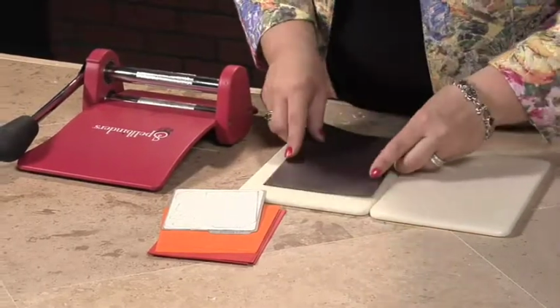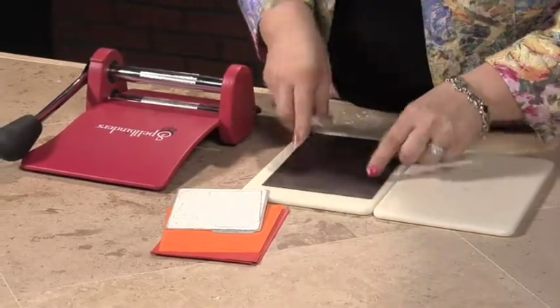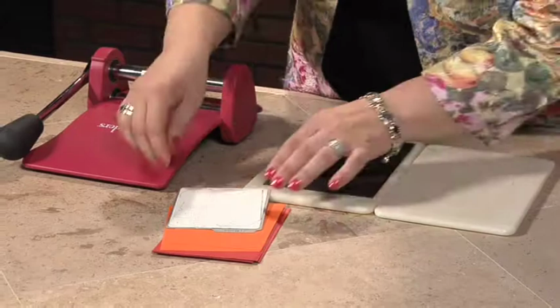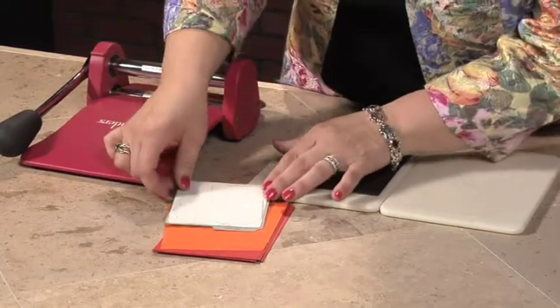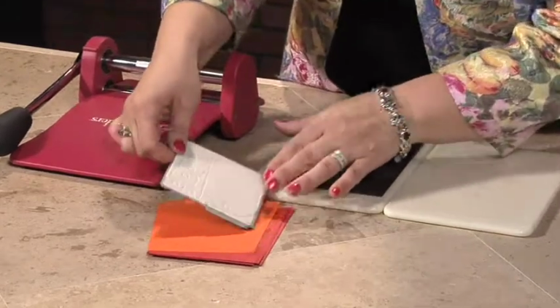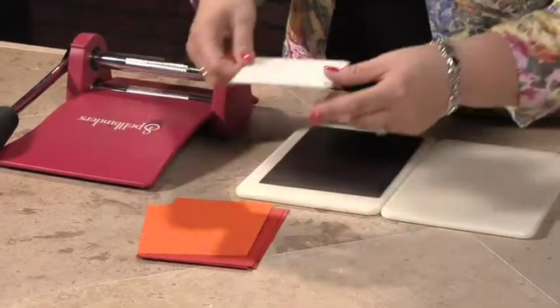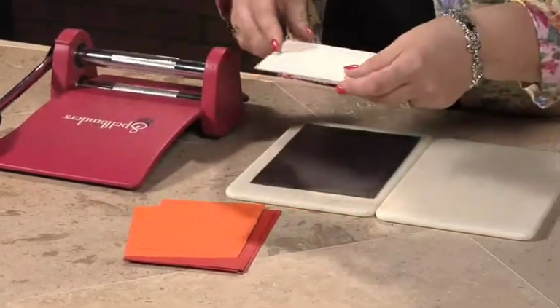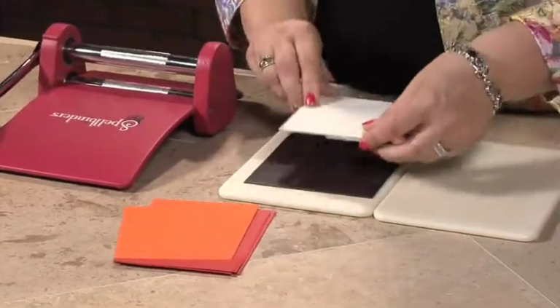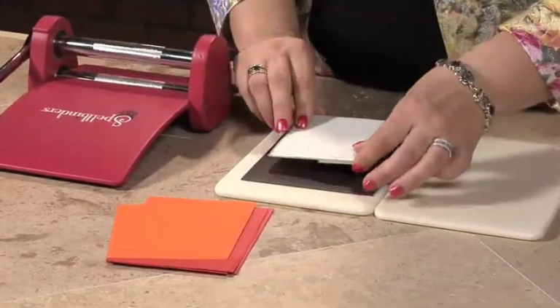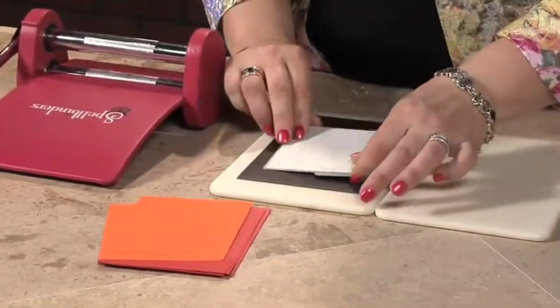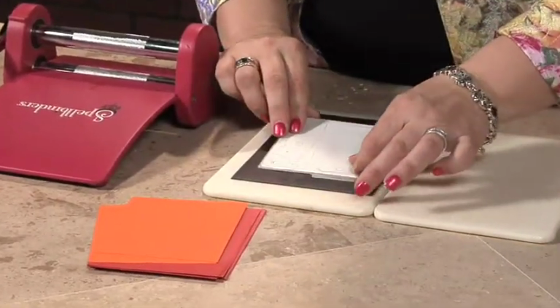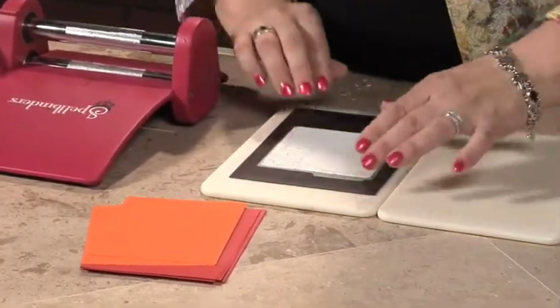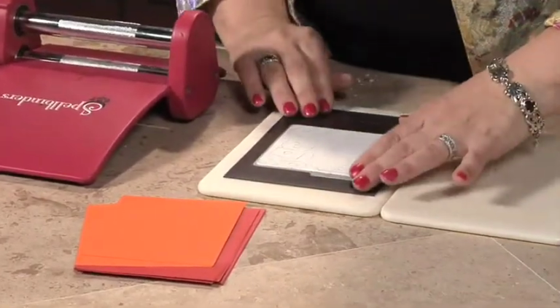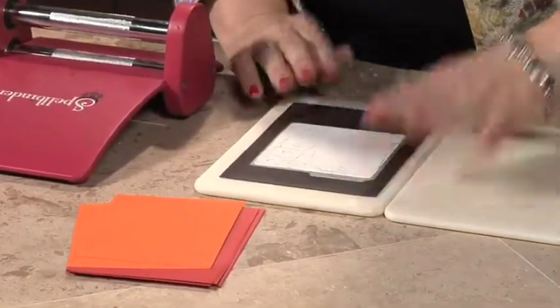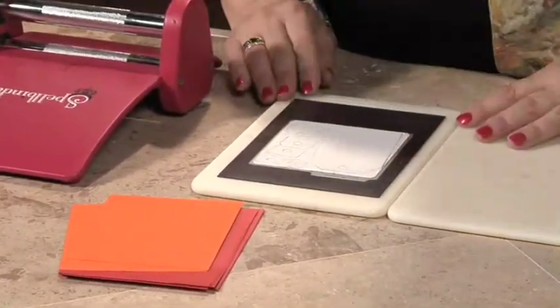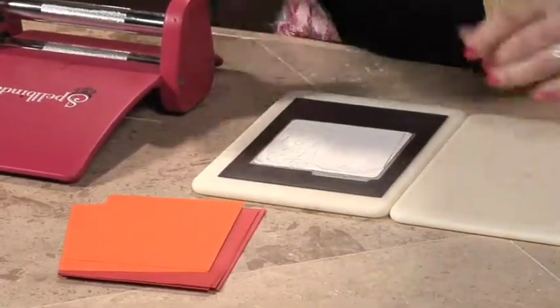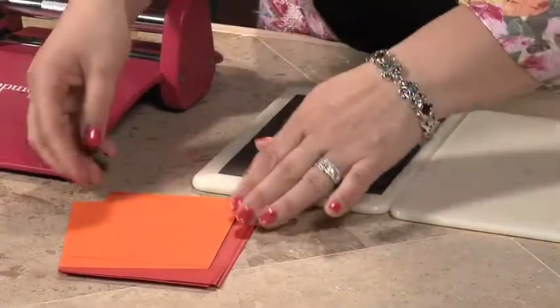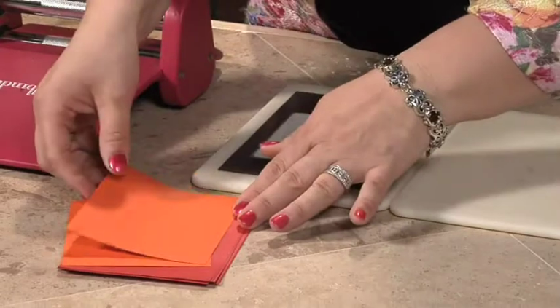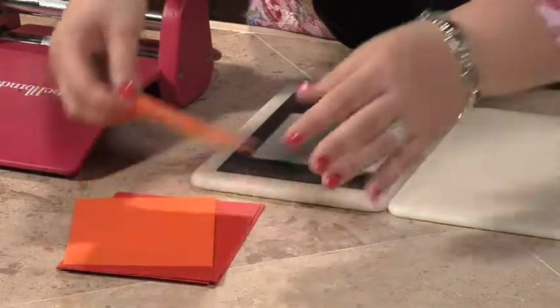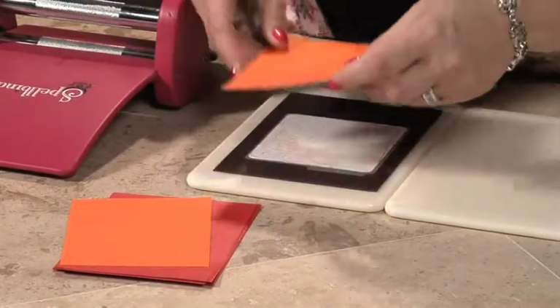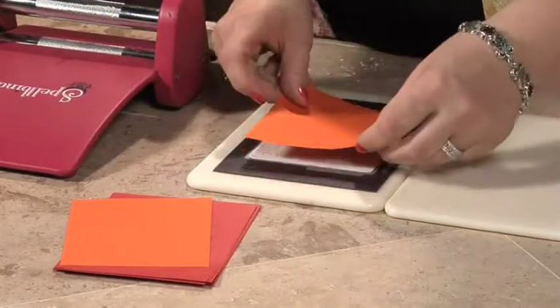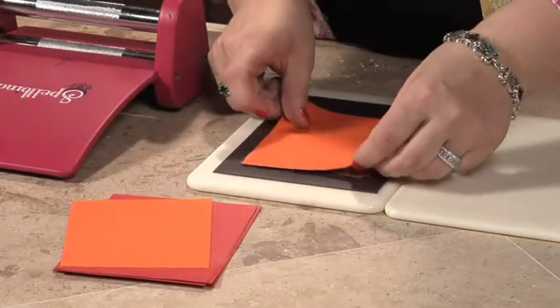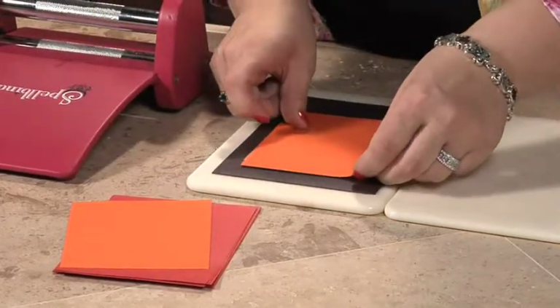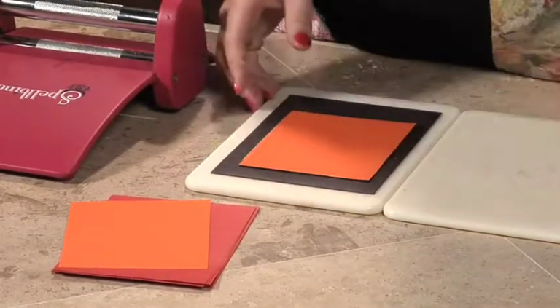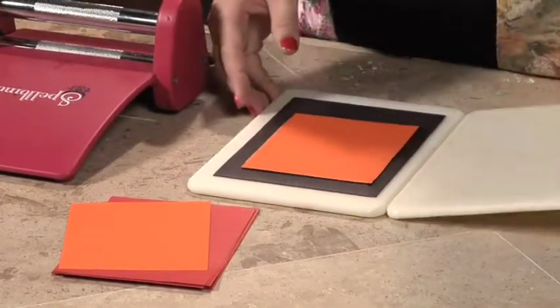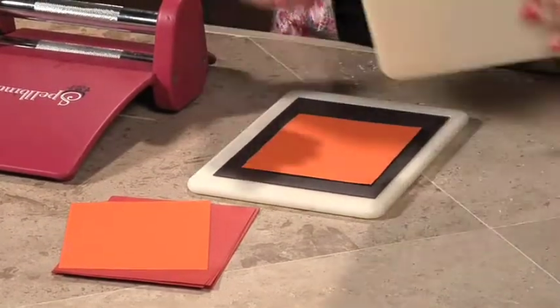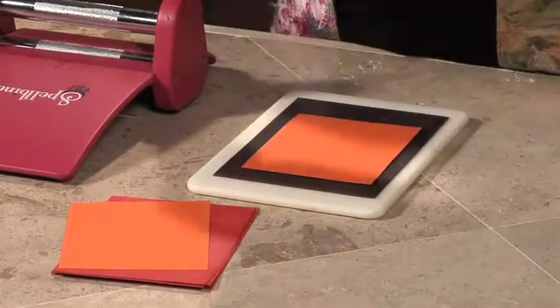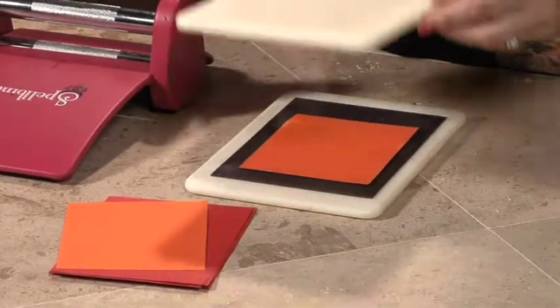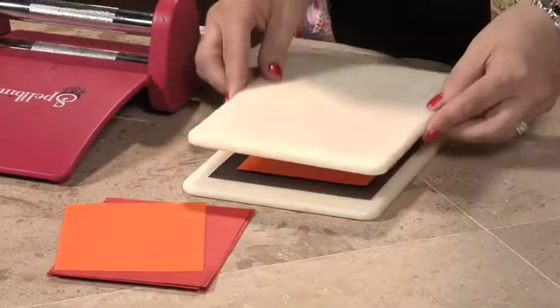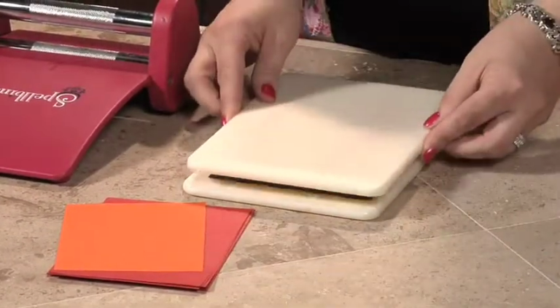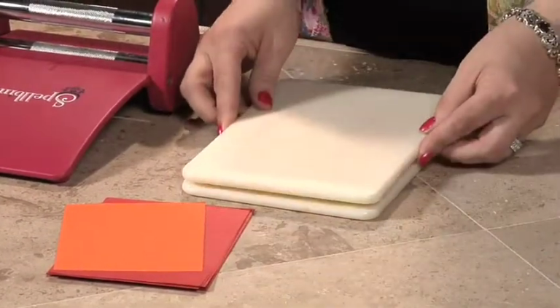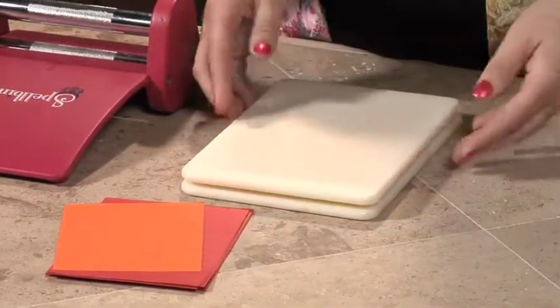You're going to take your Quick Cuts die and place it right in the middle of that mat. You're going to take your card stock and place it down on top. Put your second mat on the top of the sandwich.